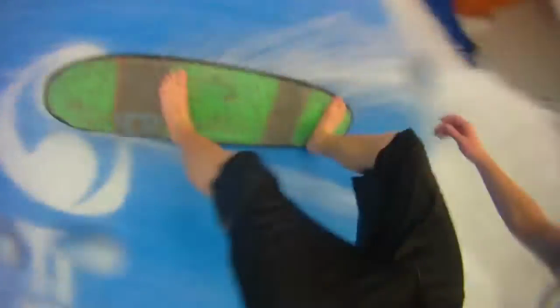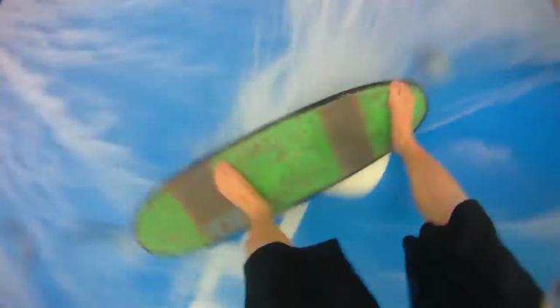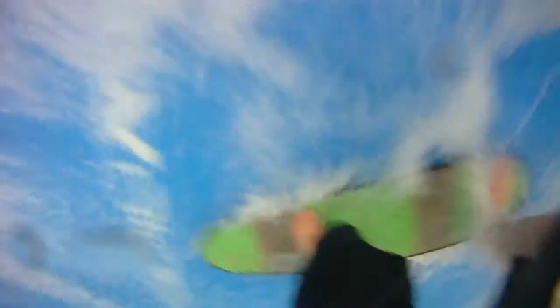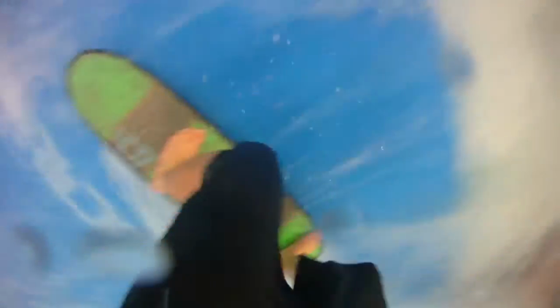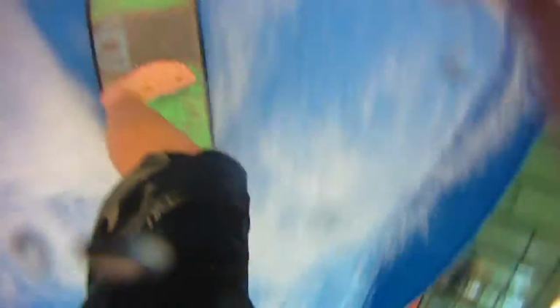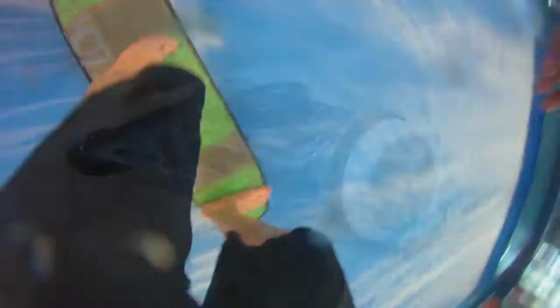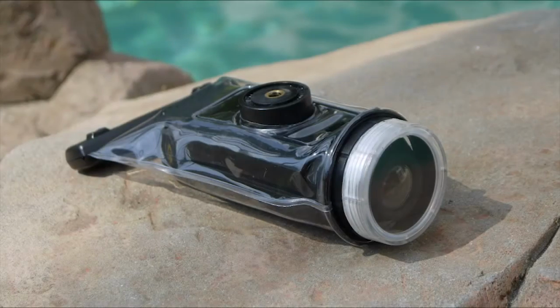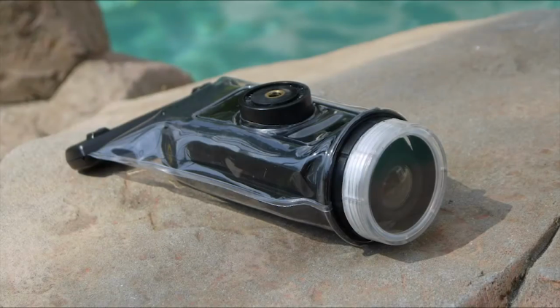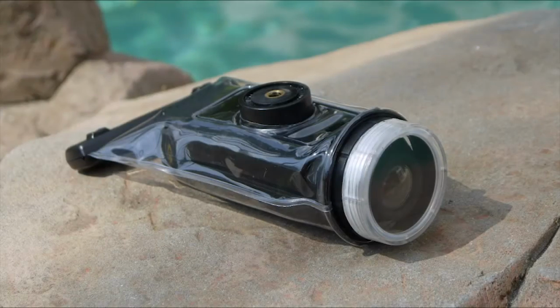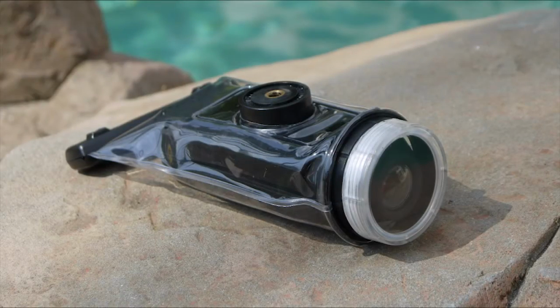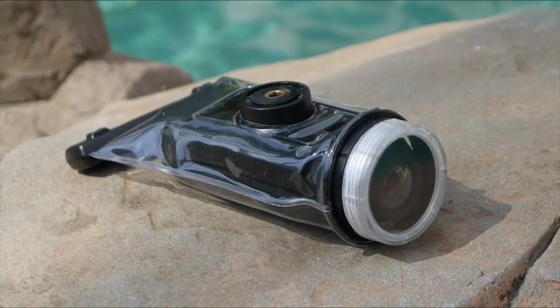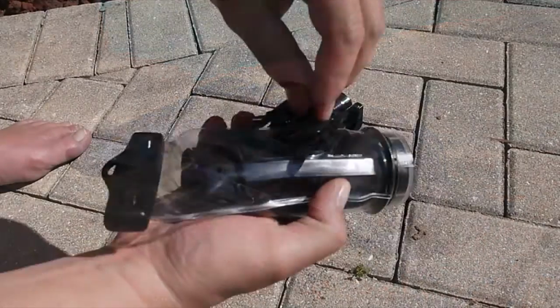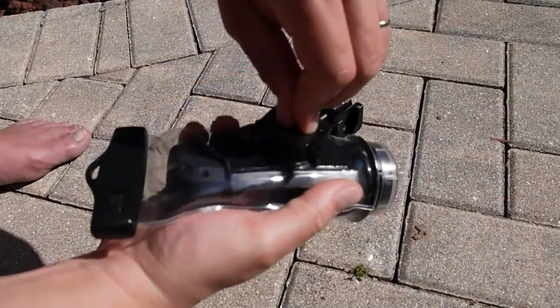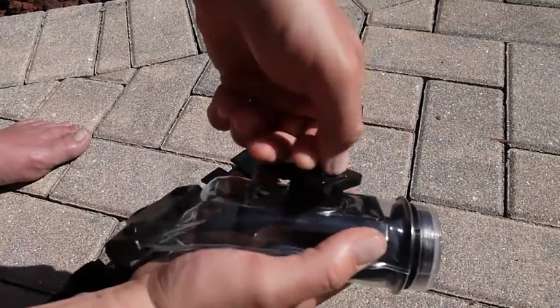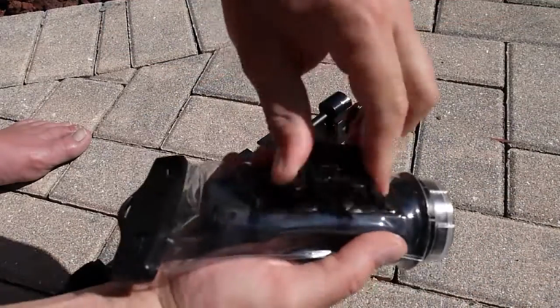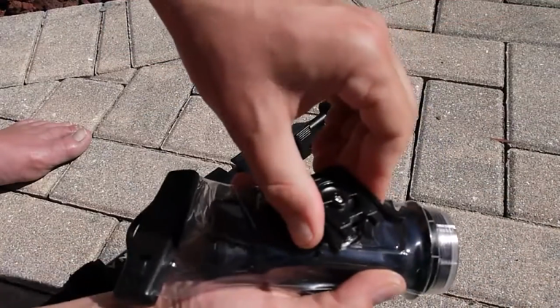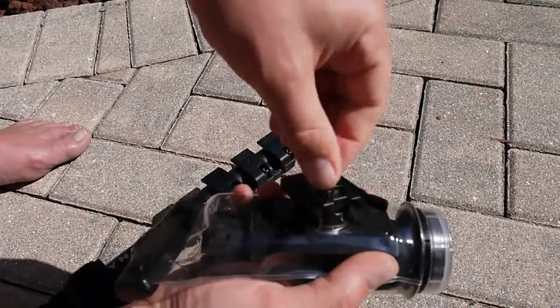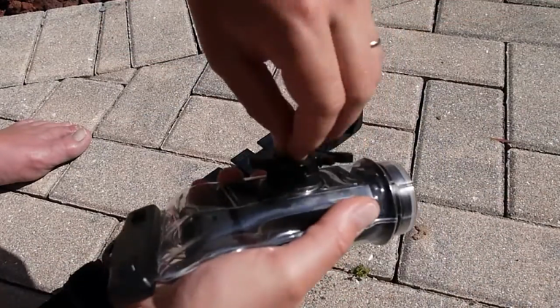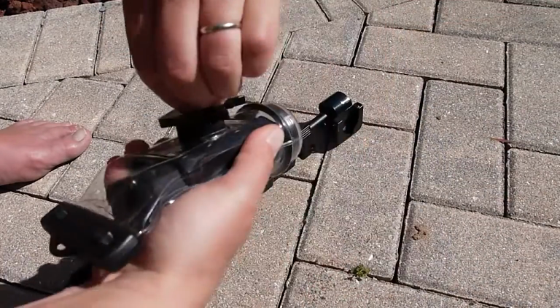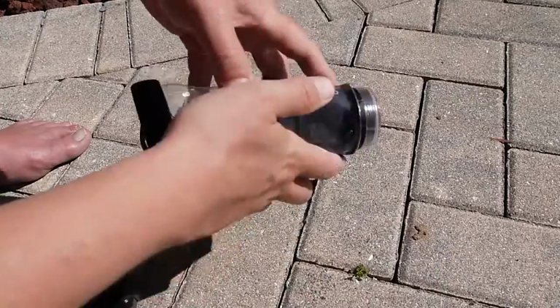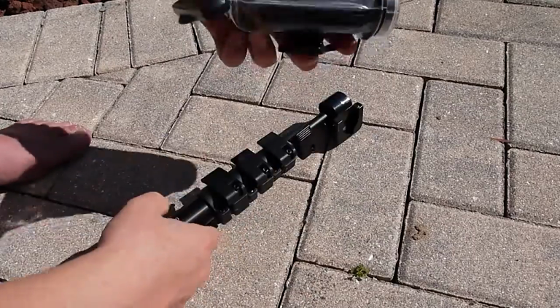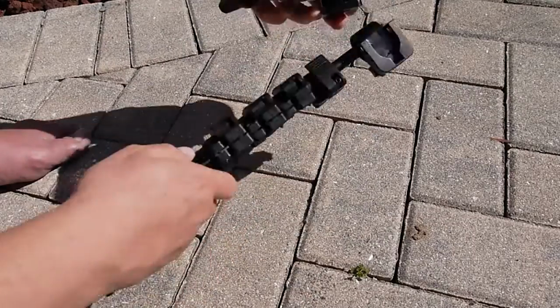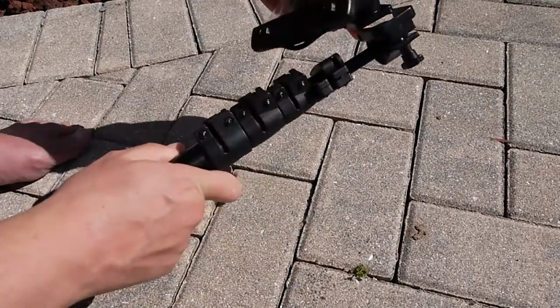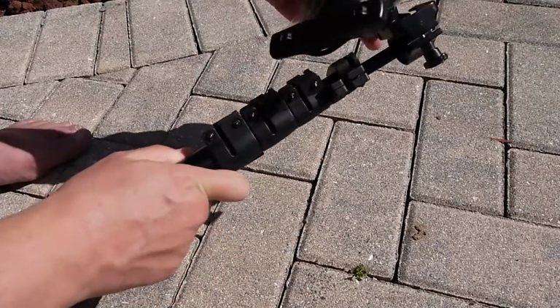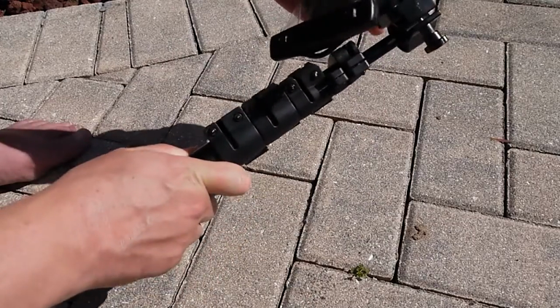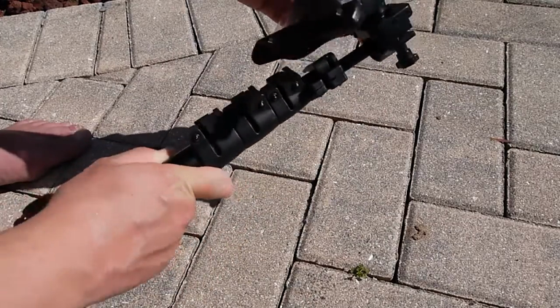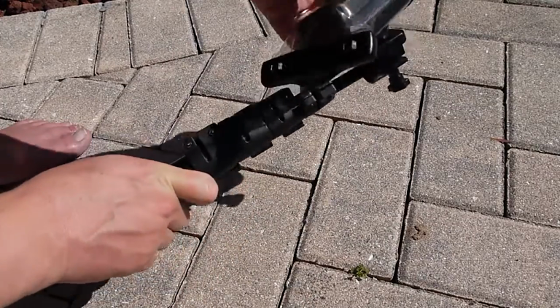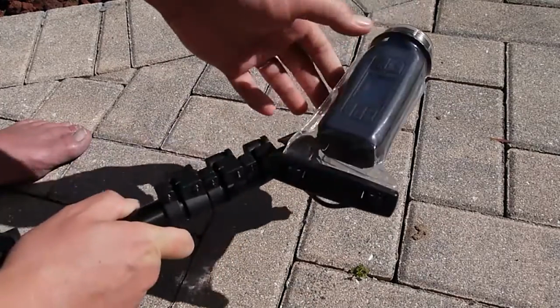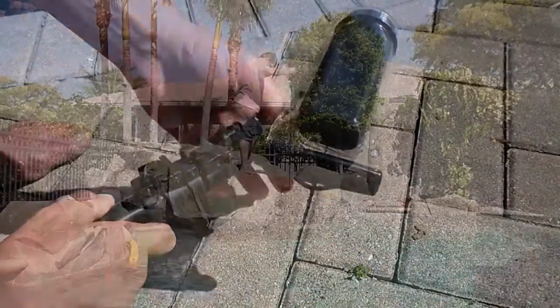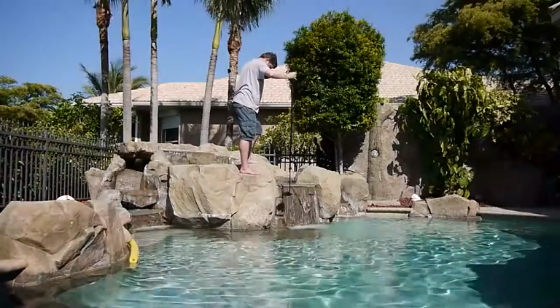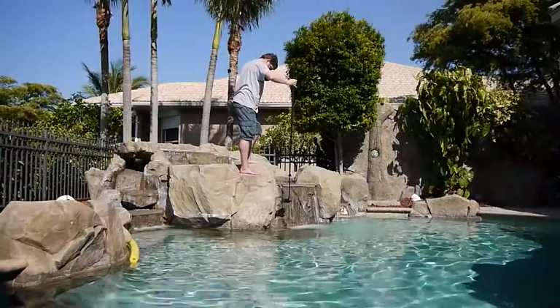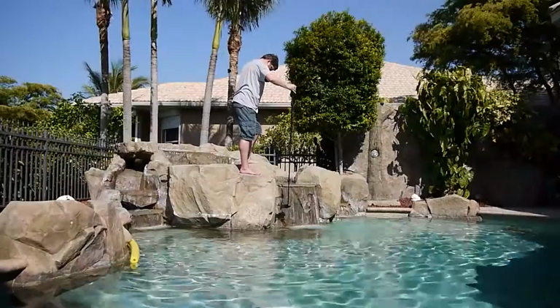The Drift waterproof protective pouch features a replaceable lens cover and fits all existing Drift mounts using the universal clip, as well as the standard quarter inch or eight millimeter thread. This allows you to take your camera in places normal cameras cannot.